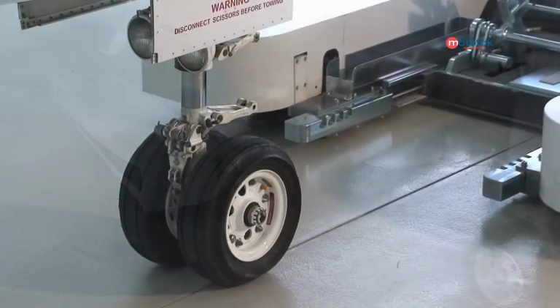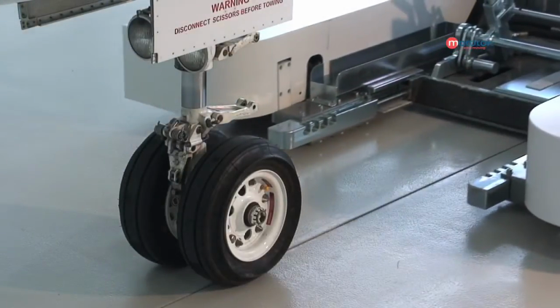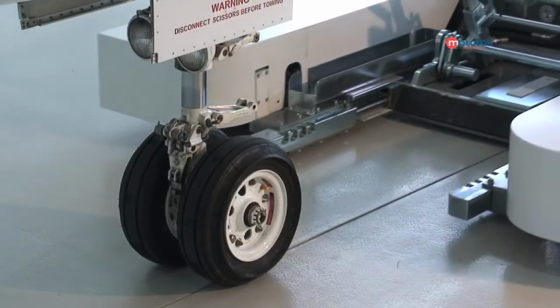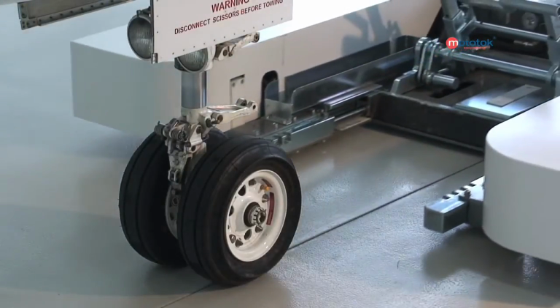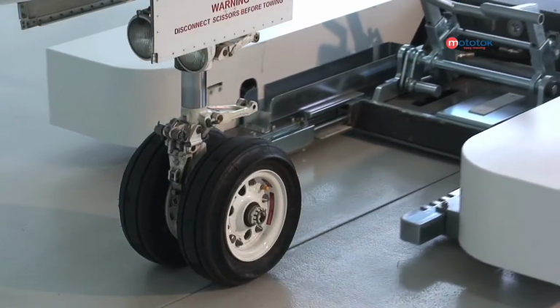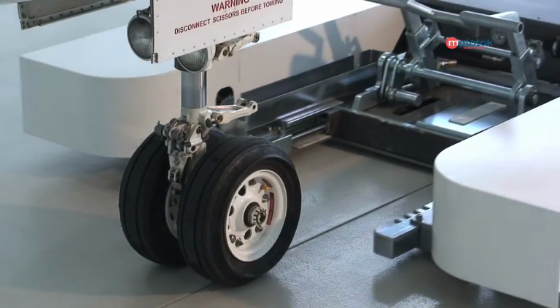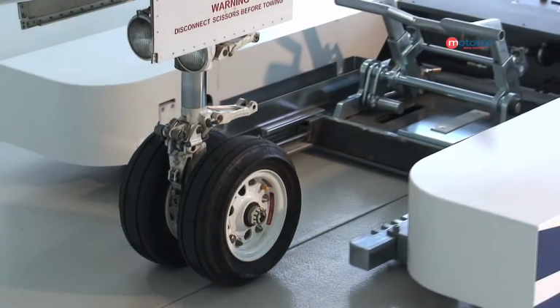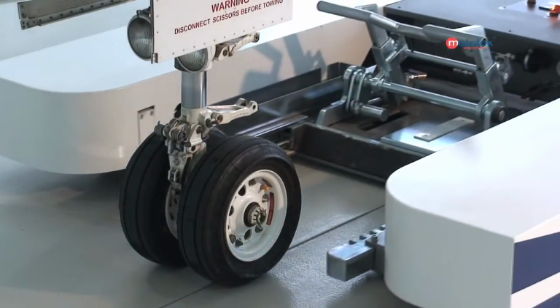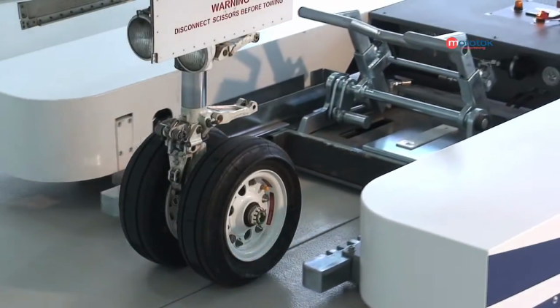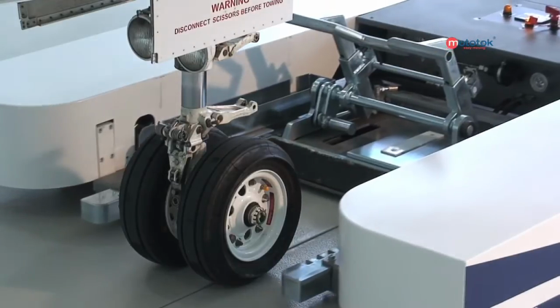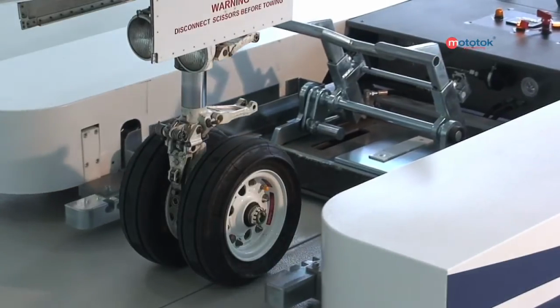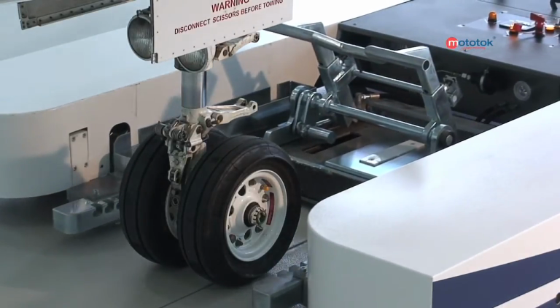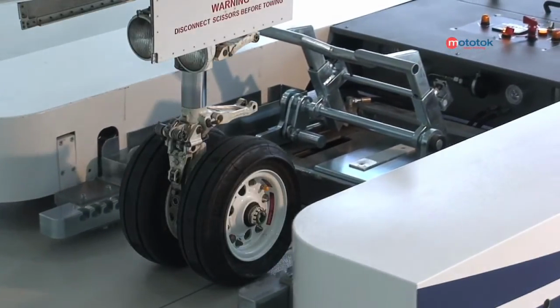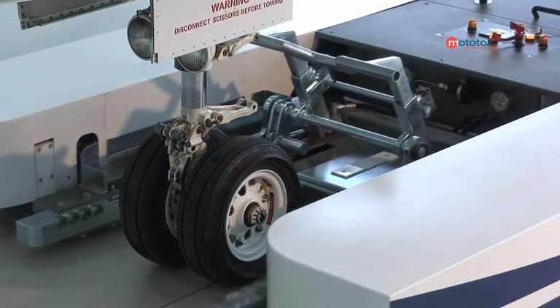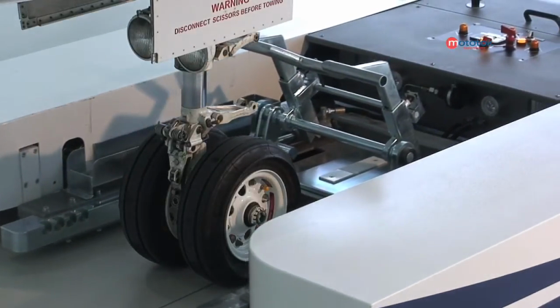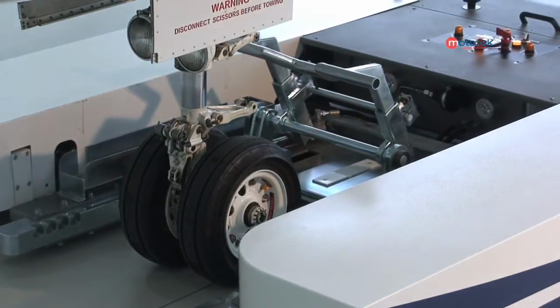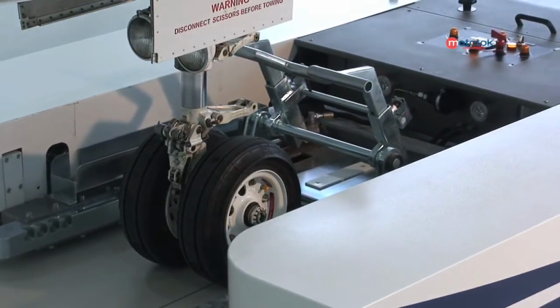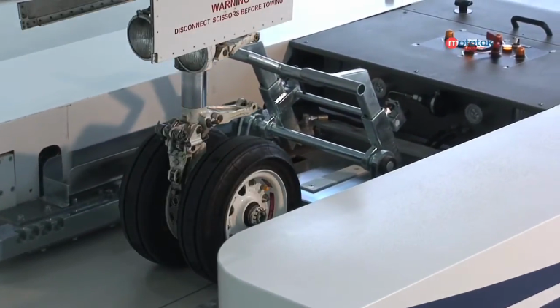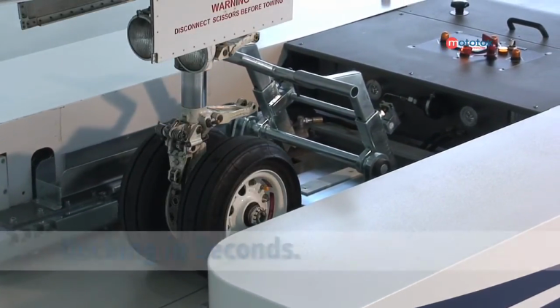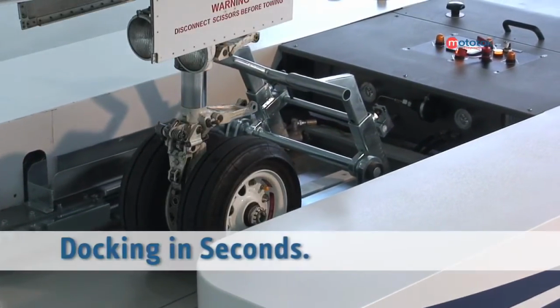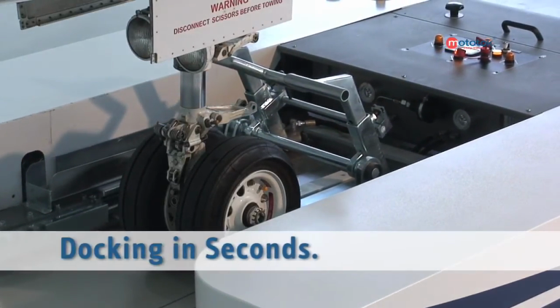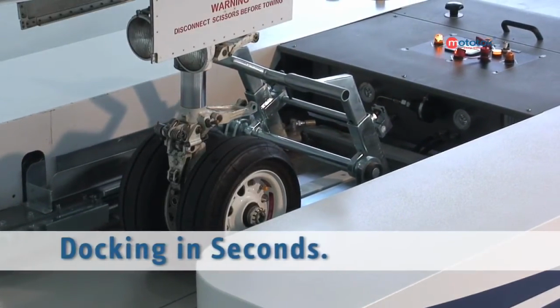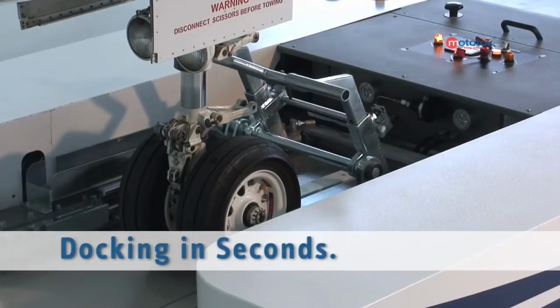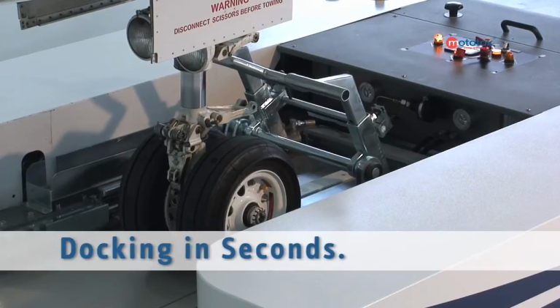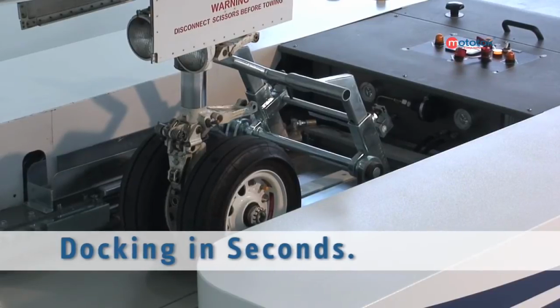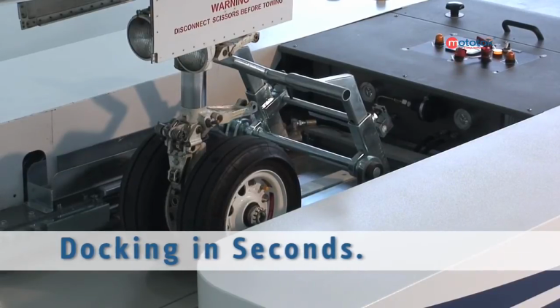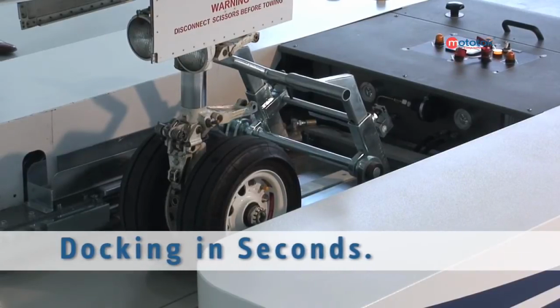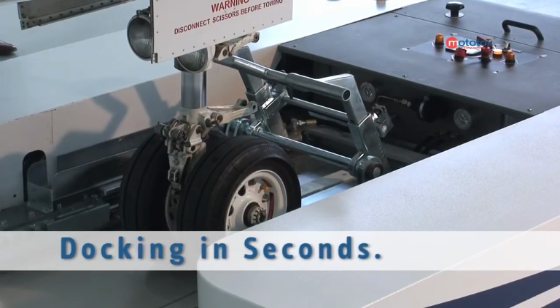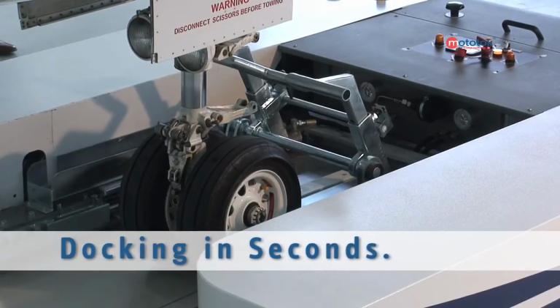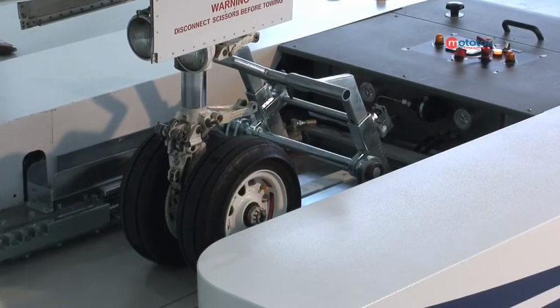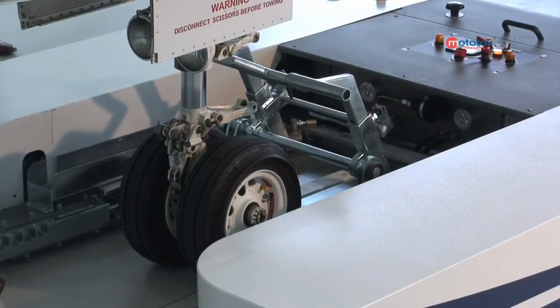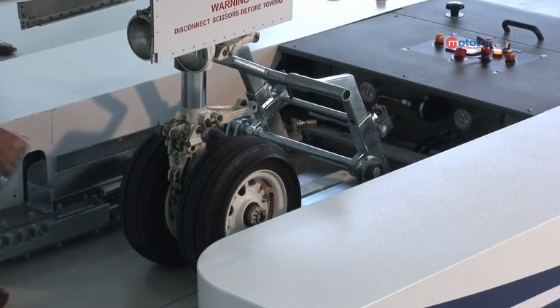Mototalk reduces the amount of time it takes to engage the aircraft to the unit. Unlike standard tractors, docking with a Mototalk takes a matter of seconds. No strap, no winch.